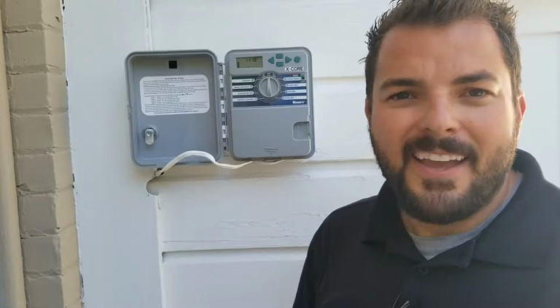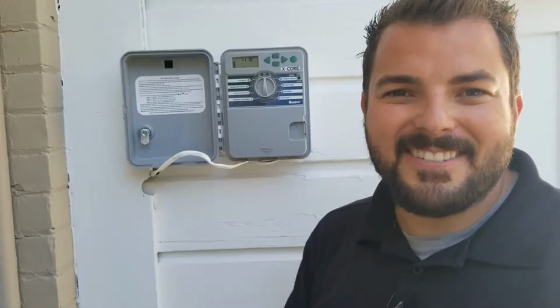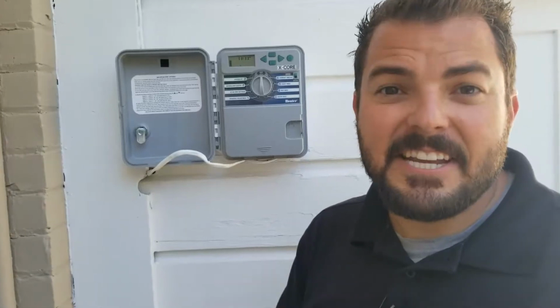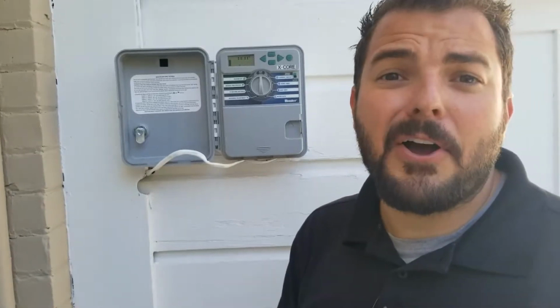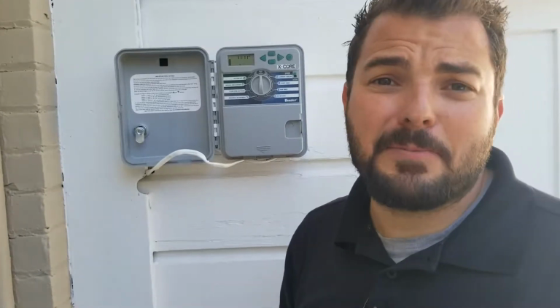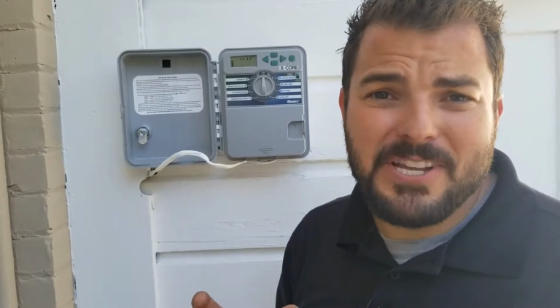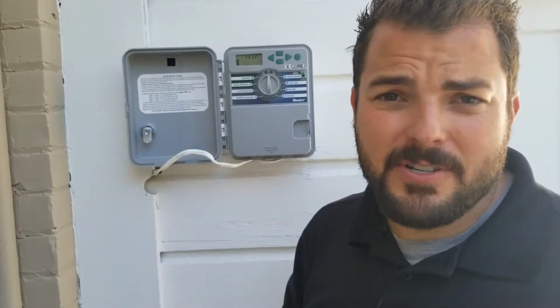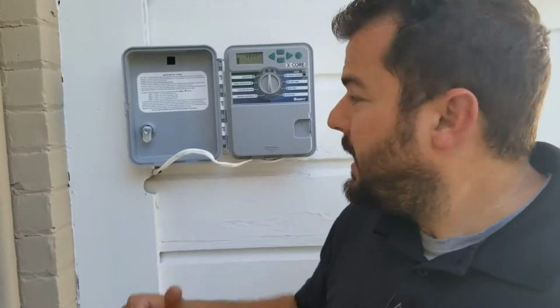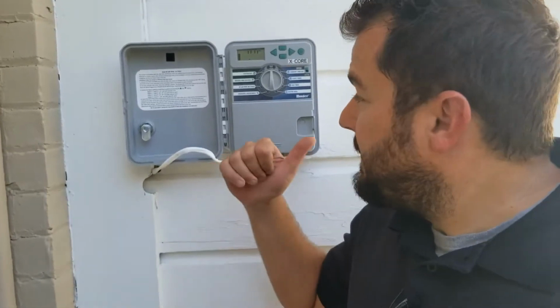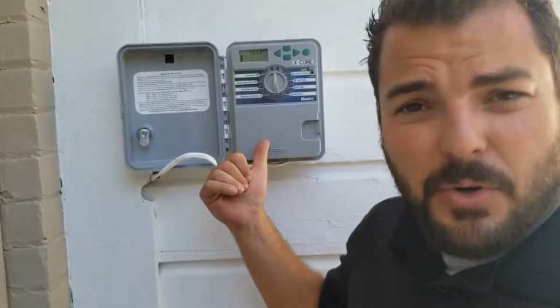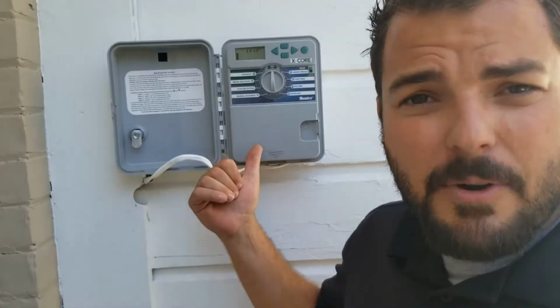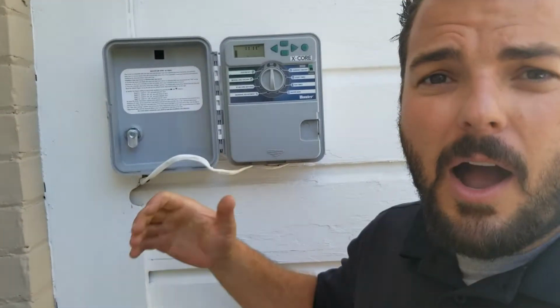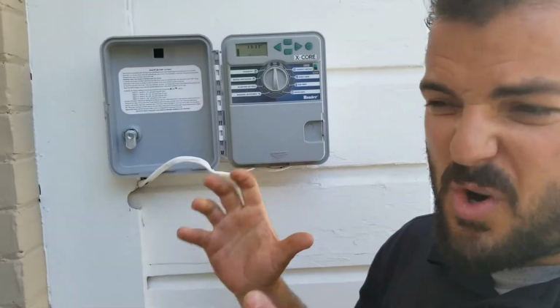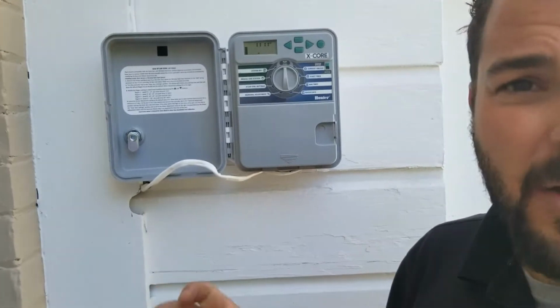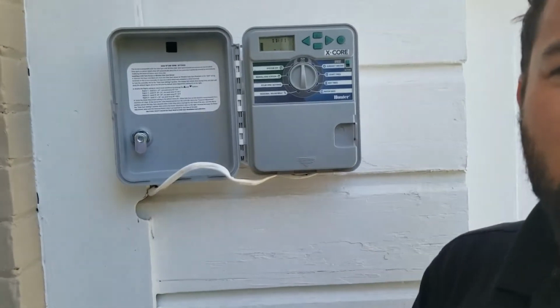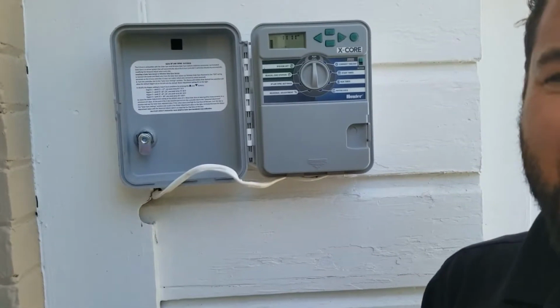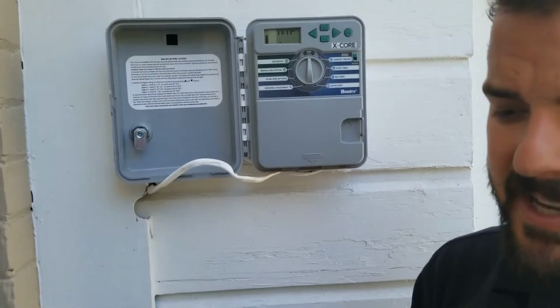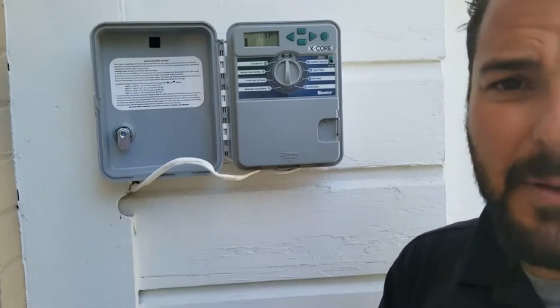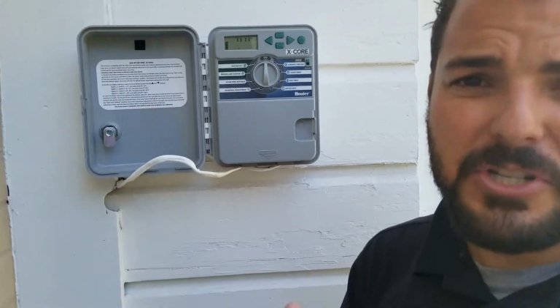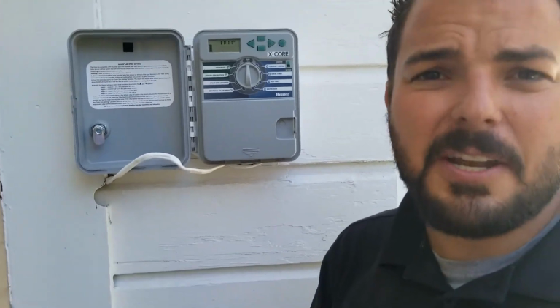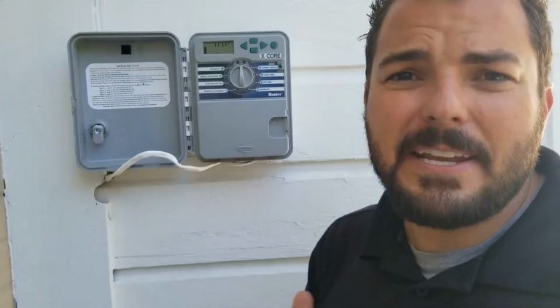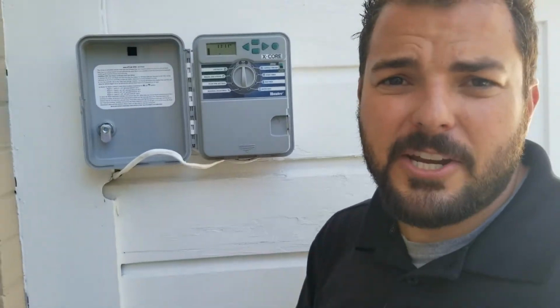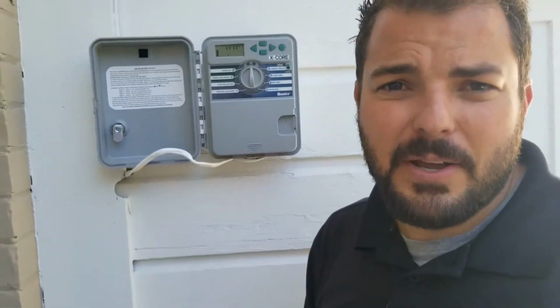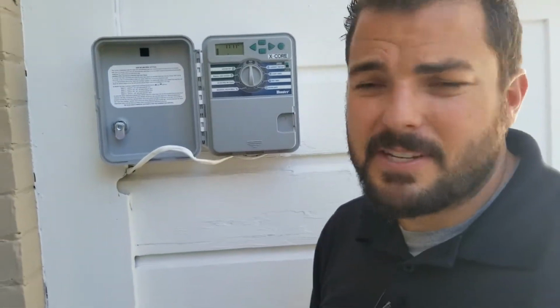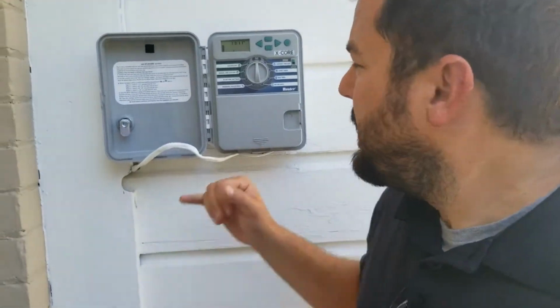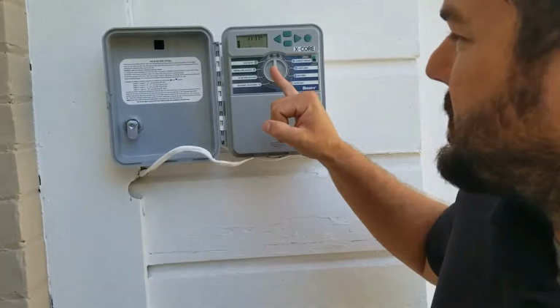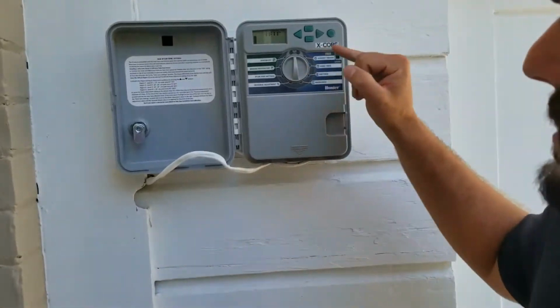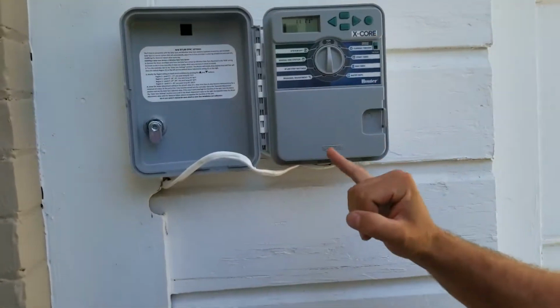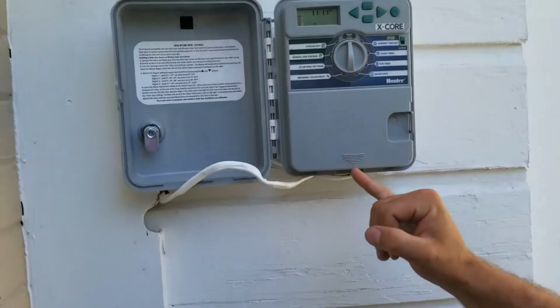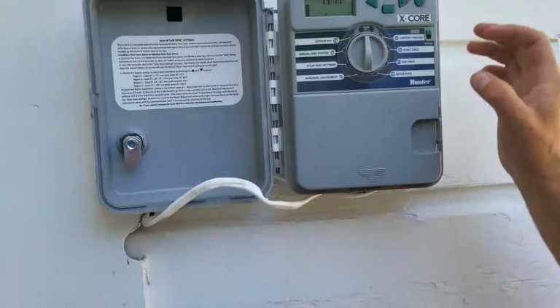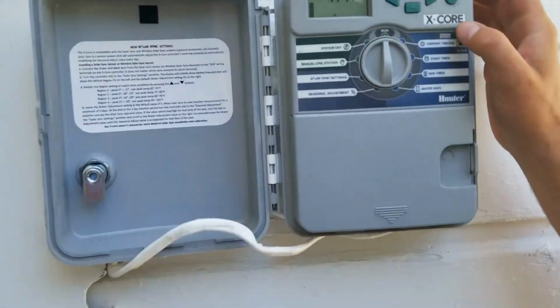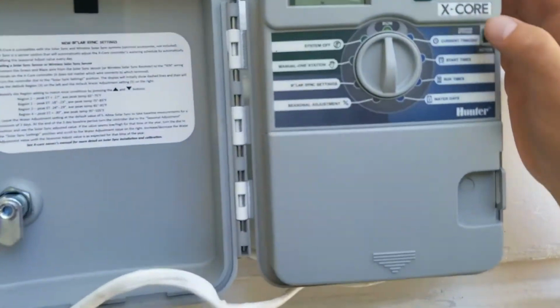Hey guys, let's continue to talk about sprinkler timers. If this is your timer, I want to run down so you know exactly how to set it up, how to adjust it and make changes throughout the season. This is simply just a Hunter brand — it's called an X-Core.